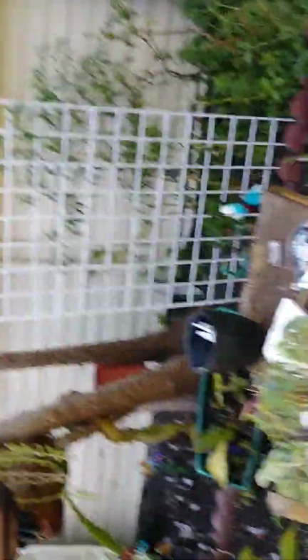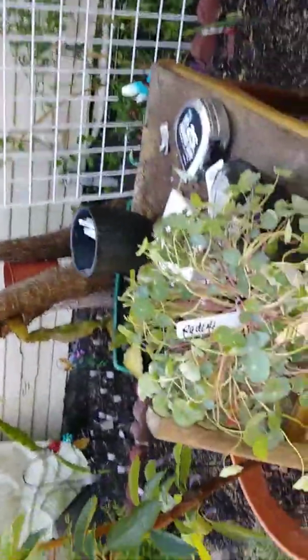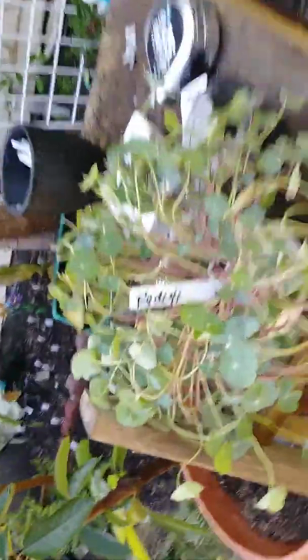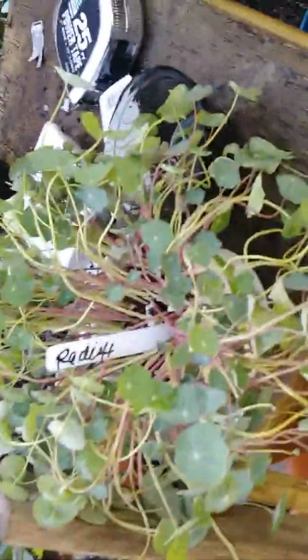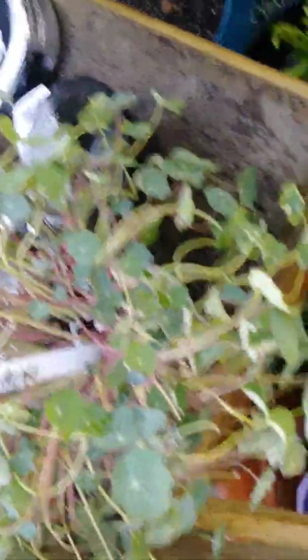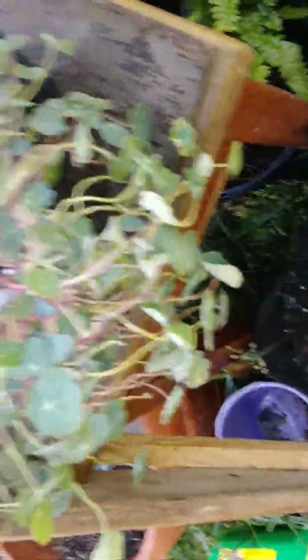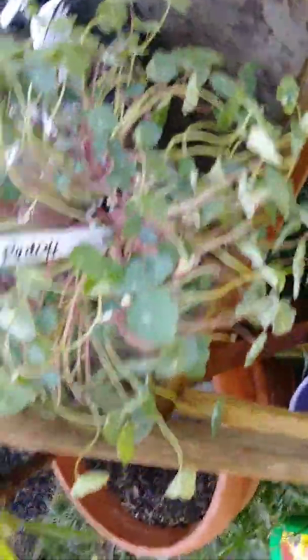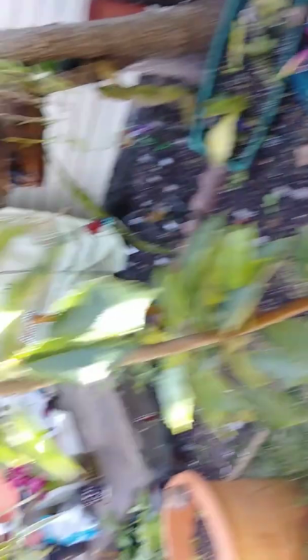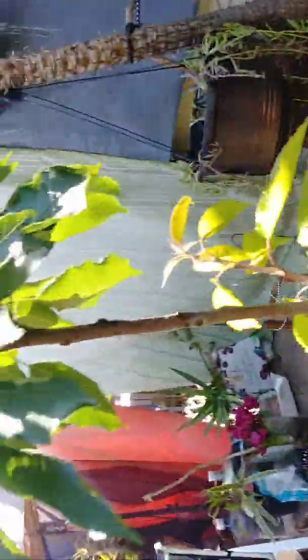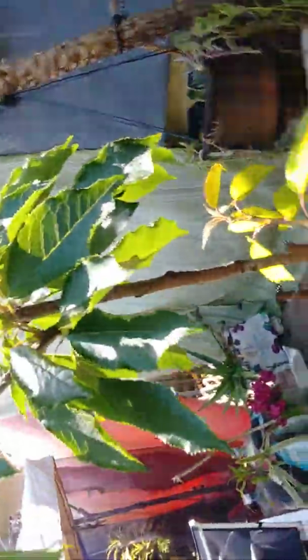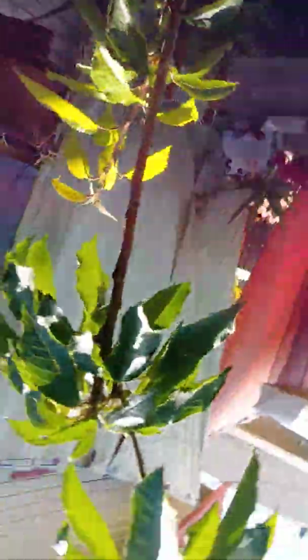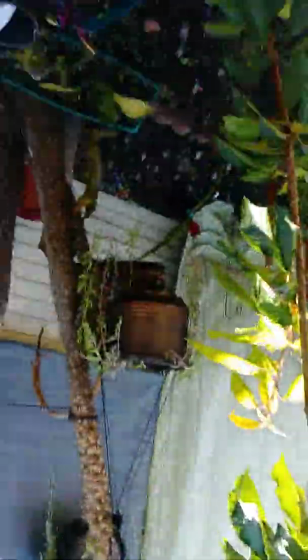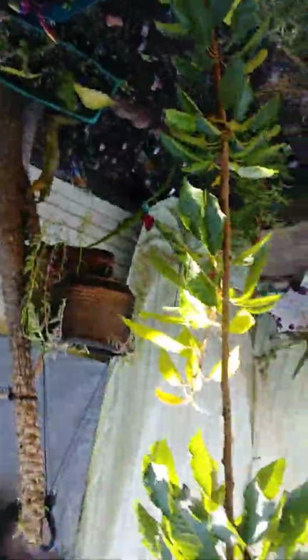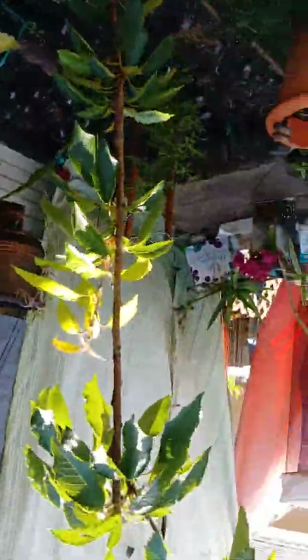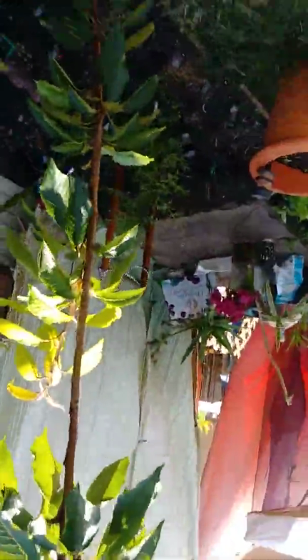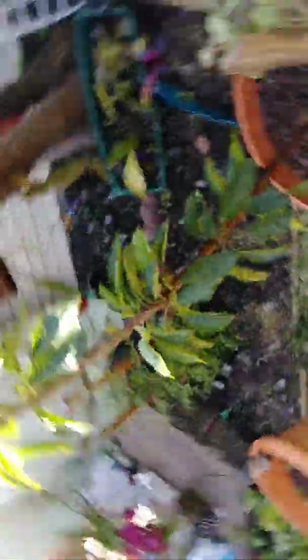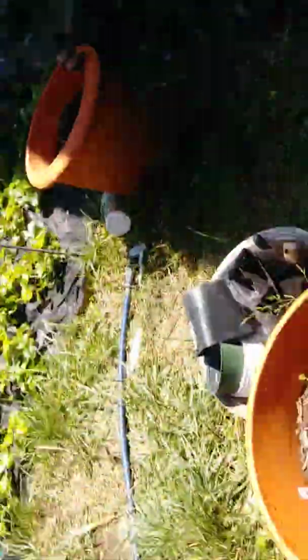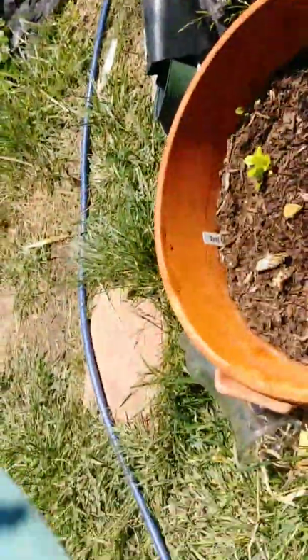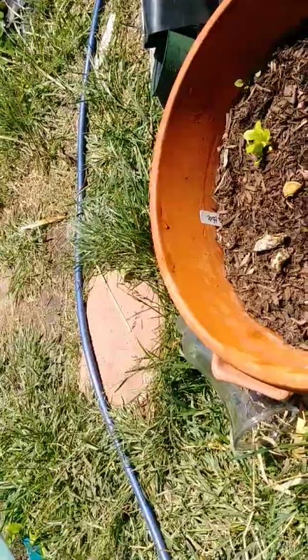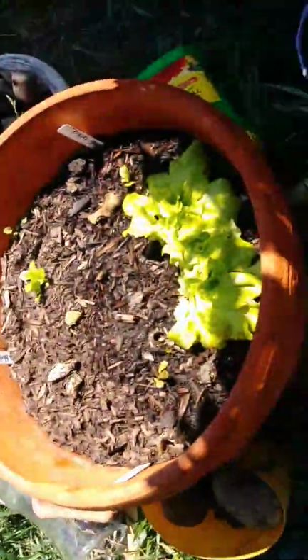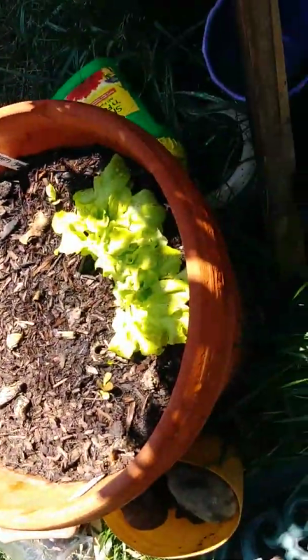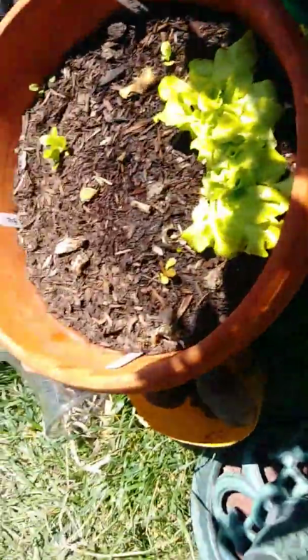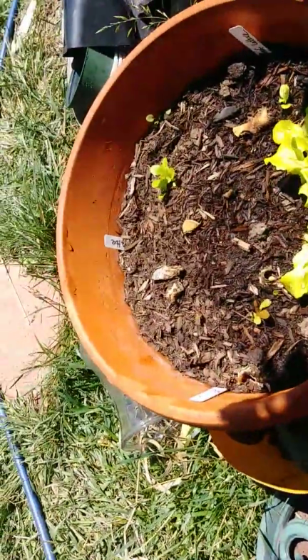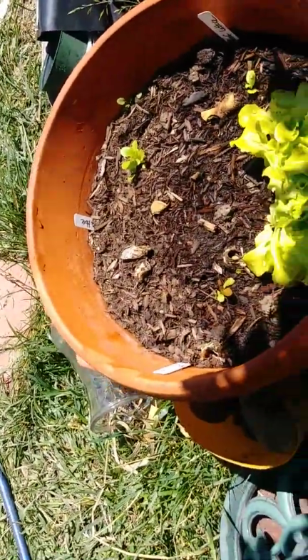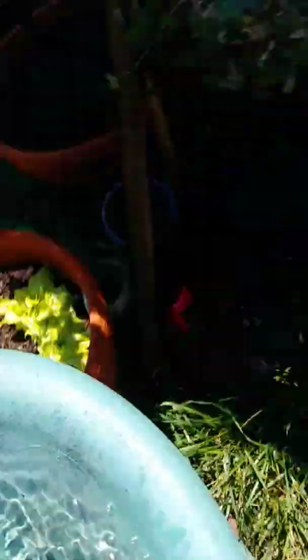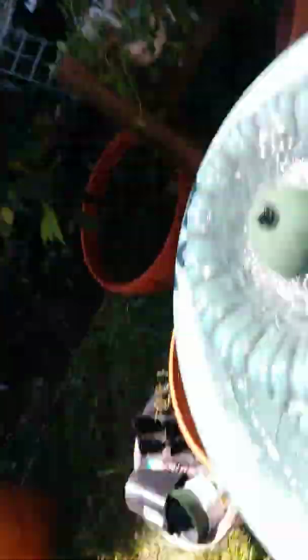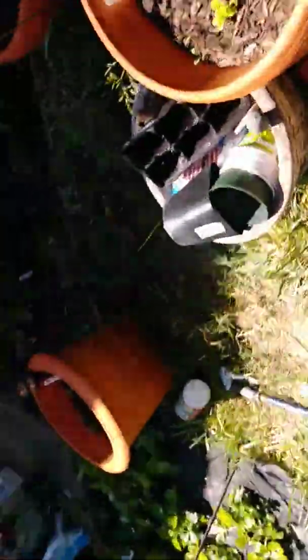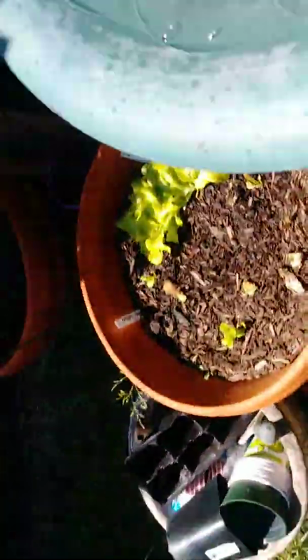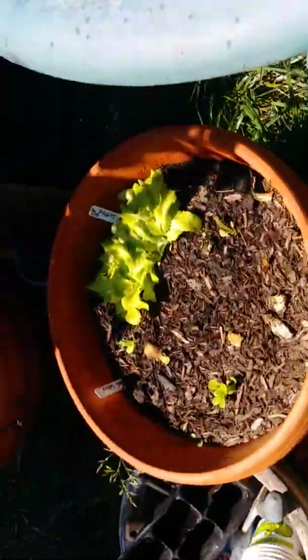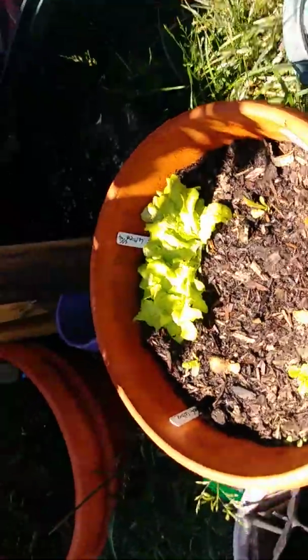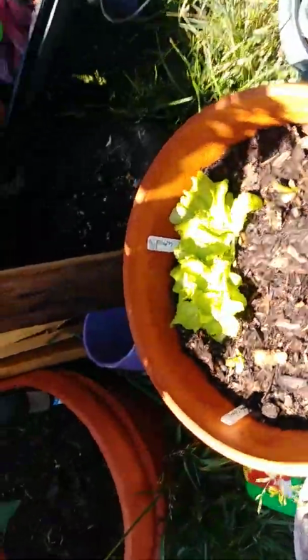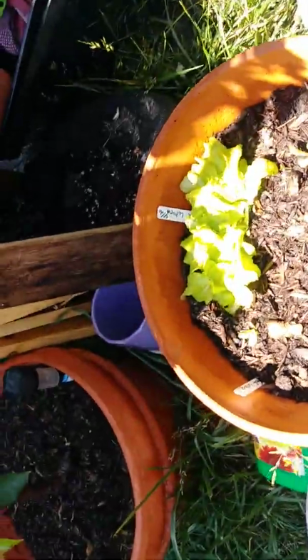Right here we have some microgreens, which is radish. Here's the cherry tree — her beautiful self. She gave us one cherry so far. Then we have some lettuce here. That says black lettuce, but it doesn't look black to me. I guess it'll change colors as it grows.